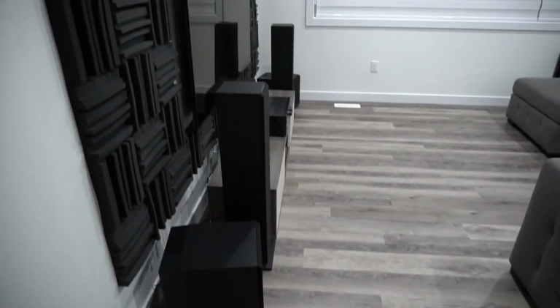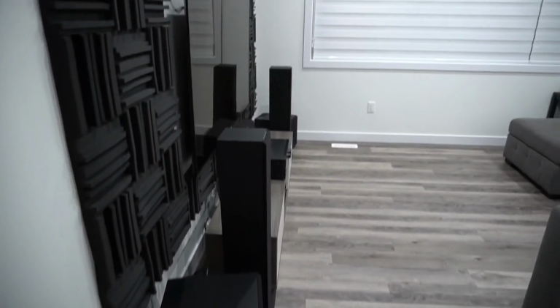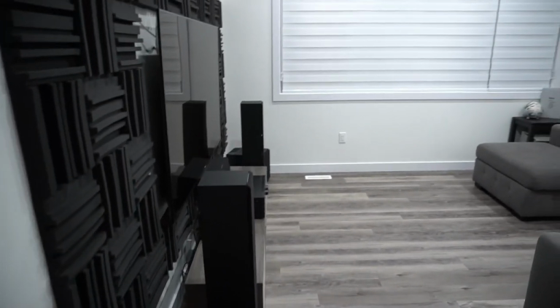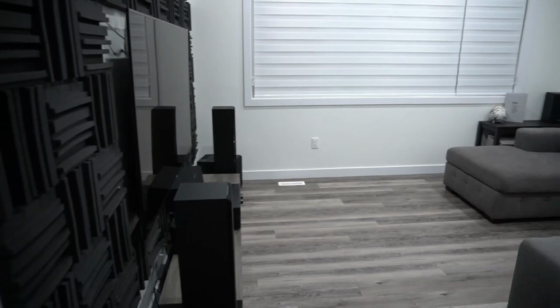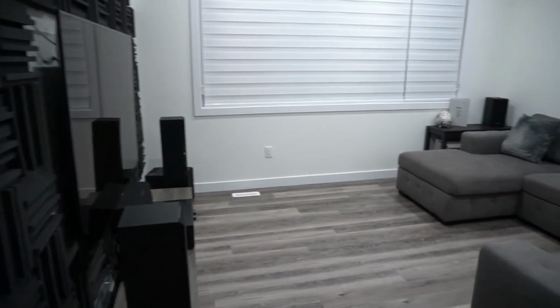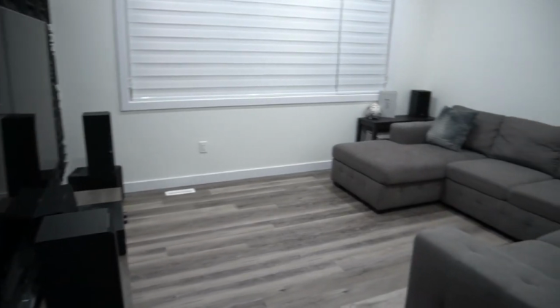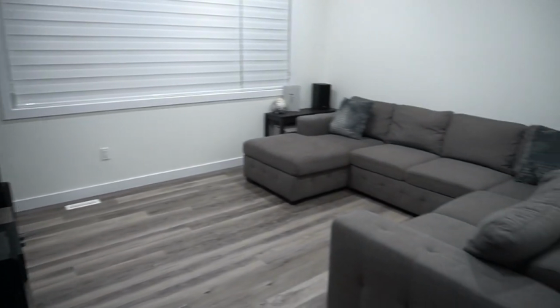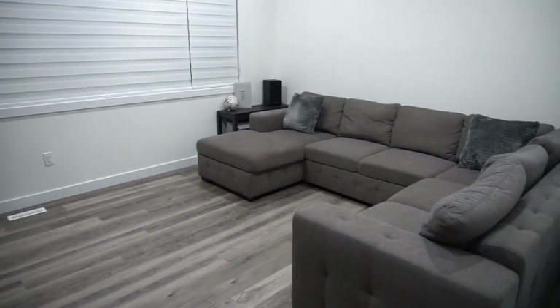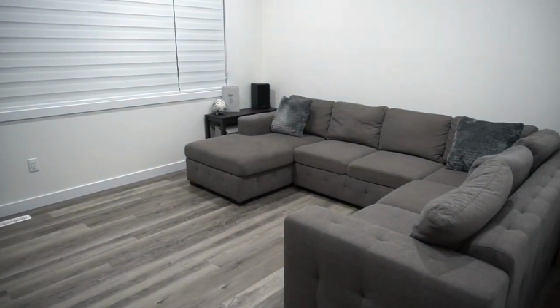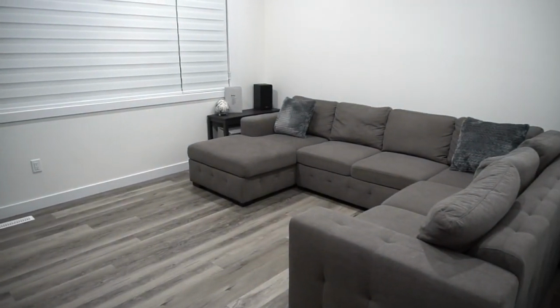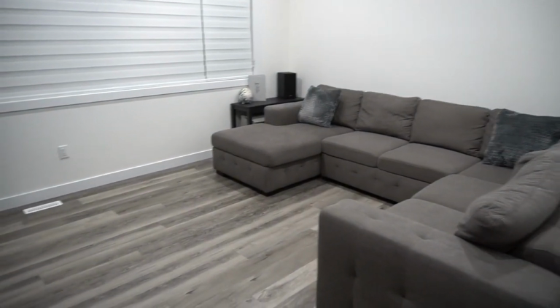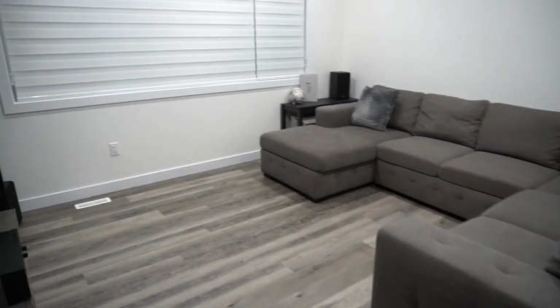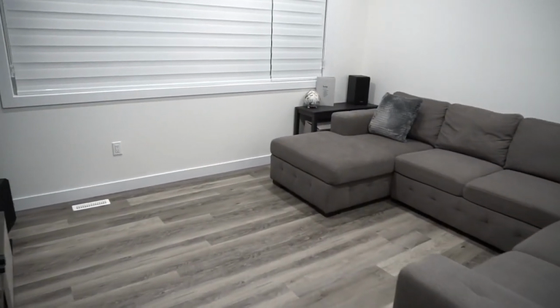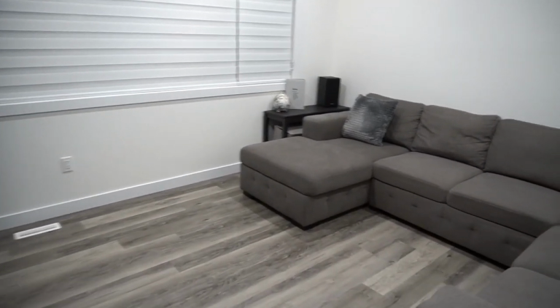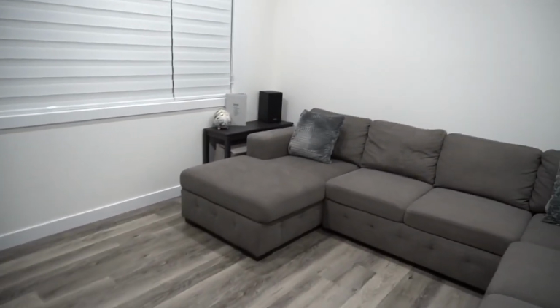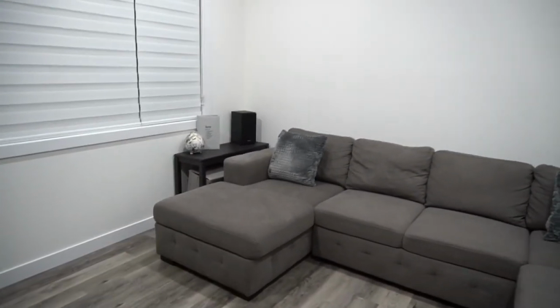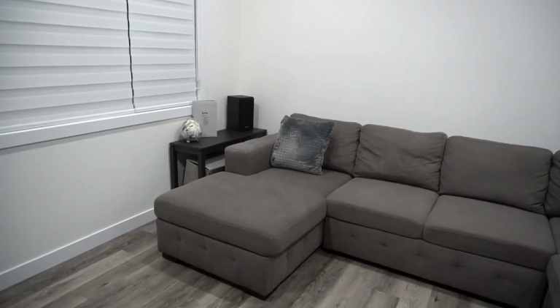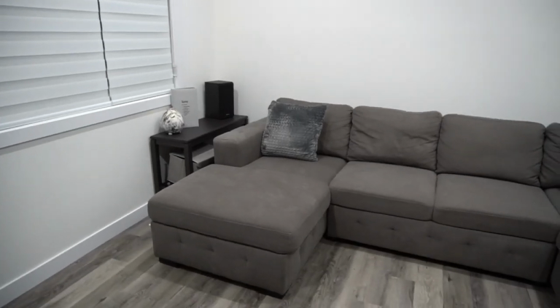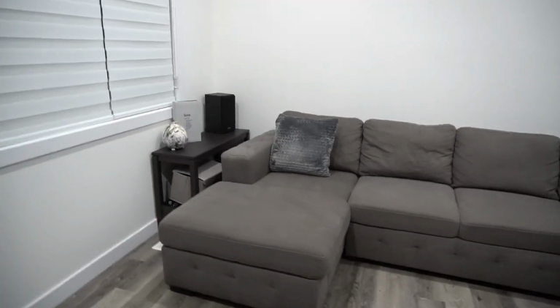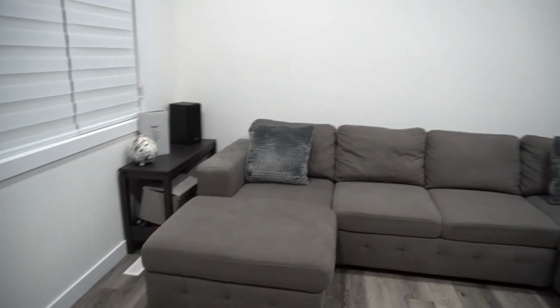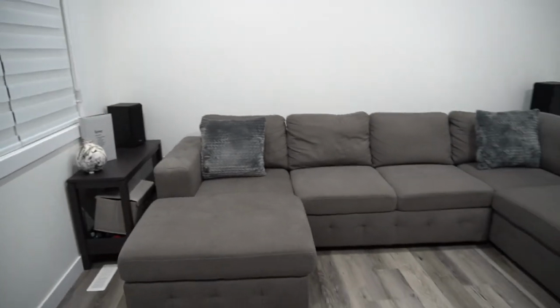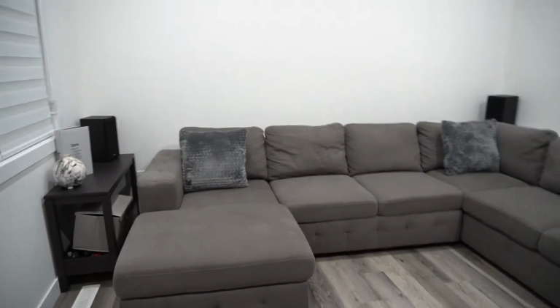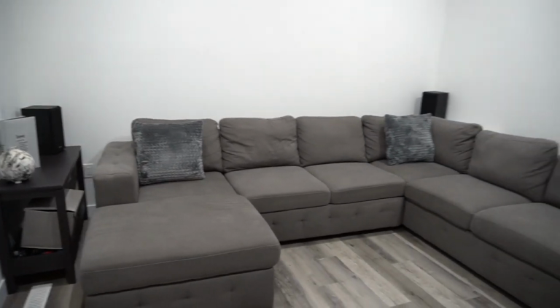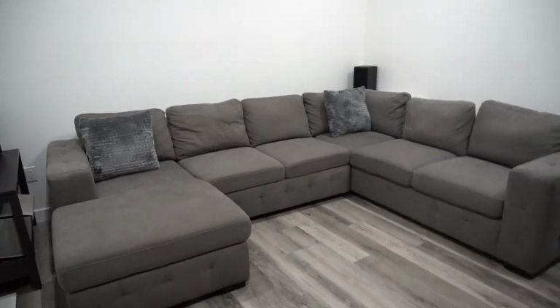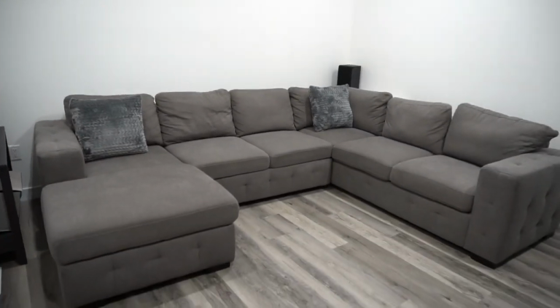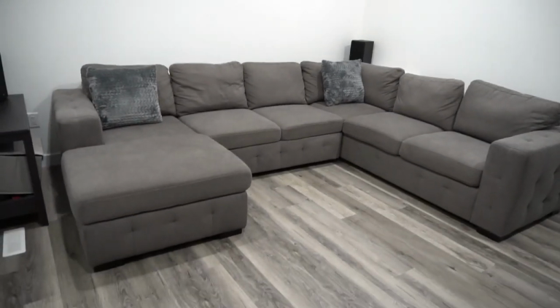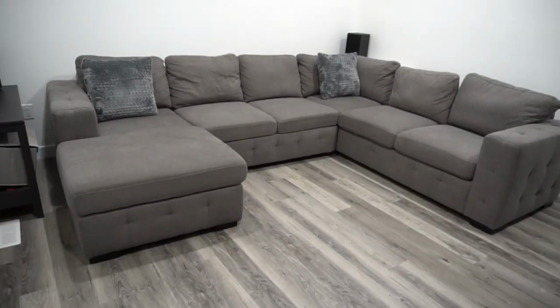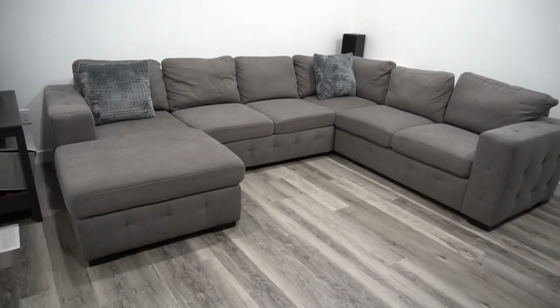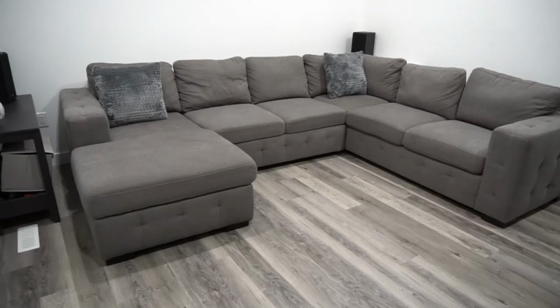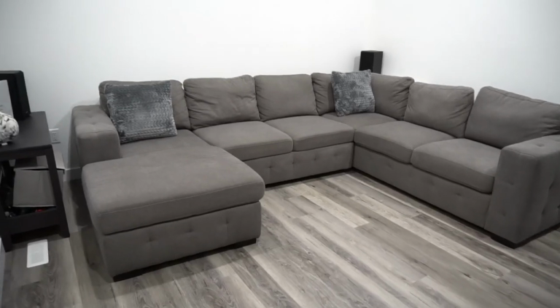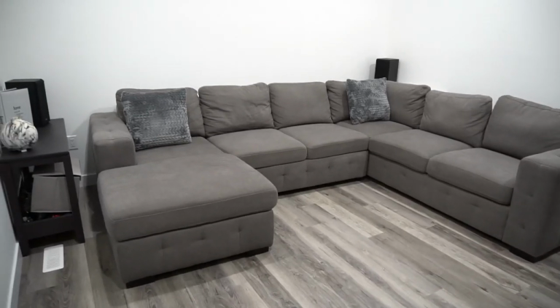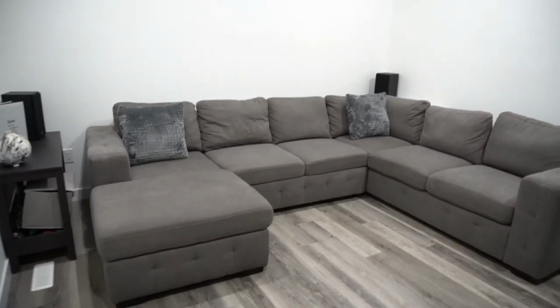Coming into the bonus room — this is probably one of my favorite rooms of this house. The size of this room is 13 by 14. It's not that big, but it's perfect for this setup.